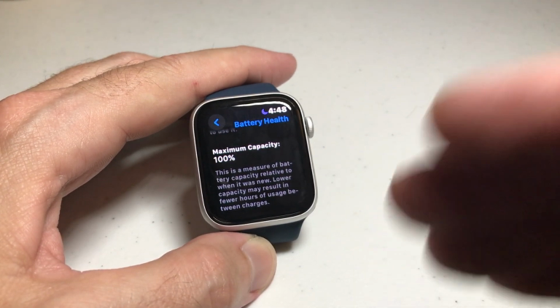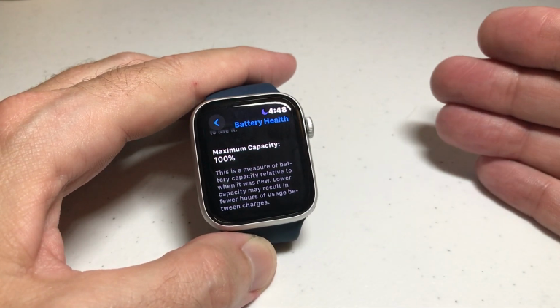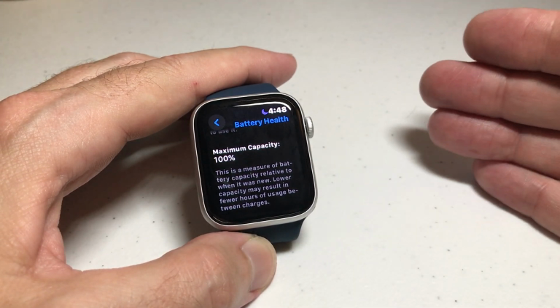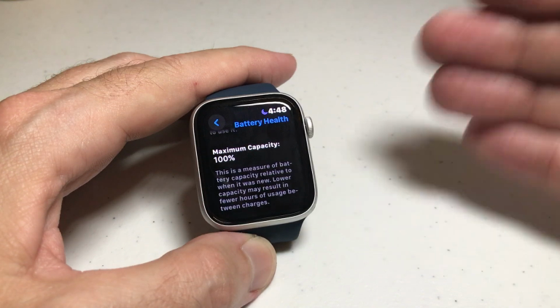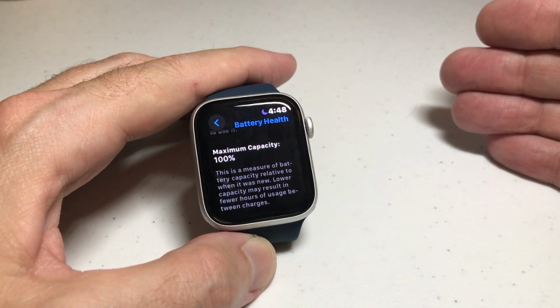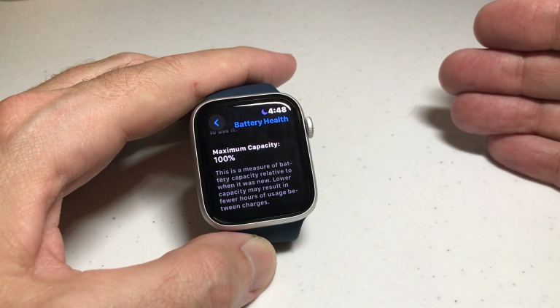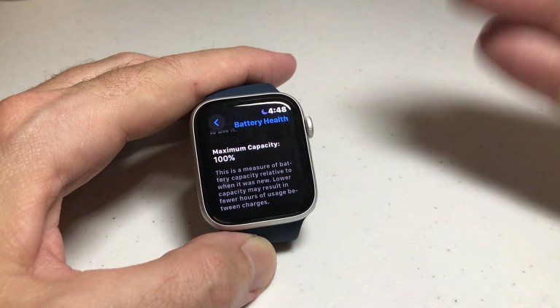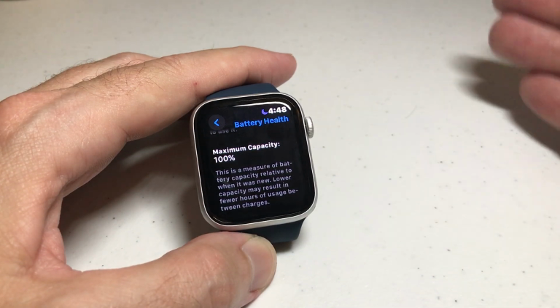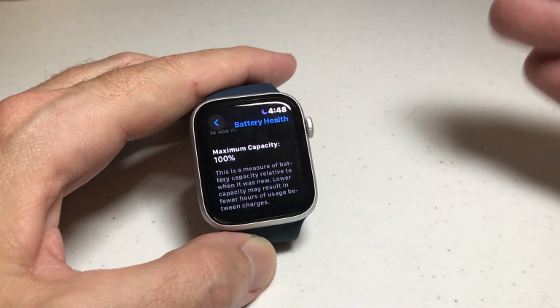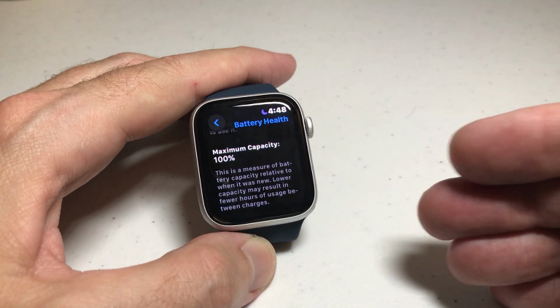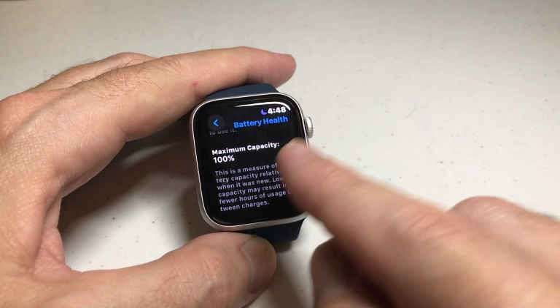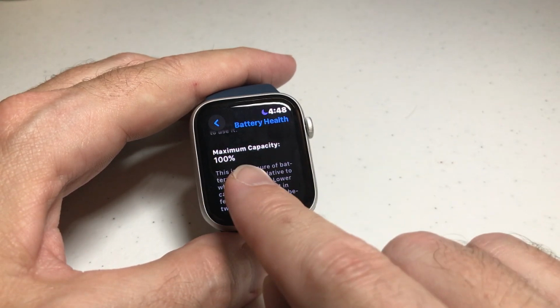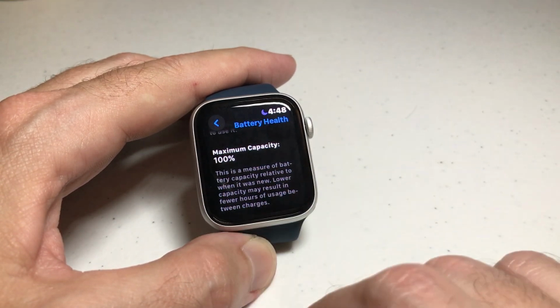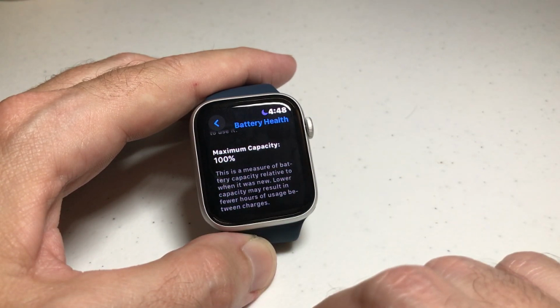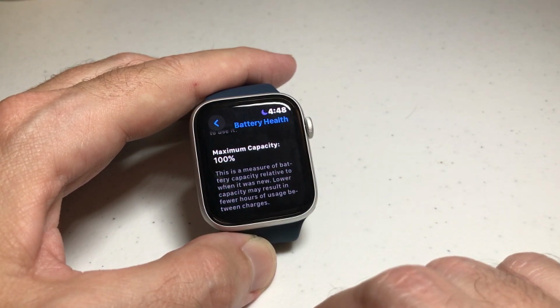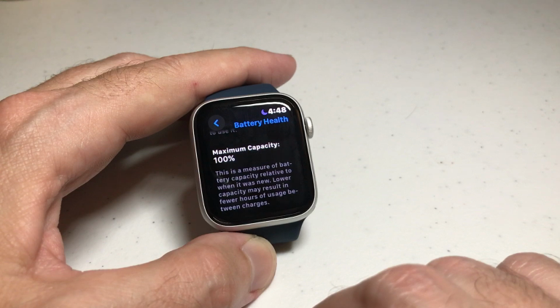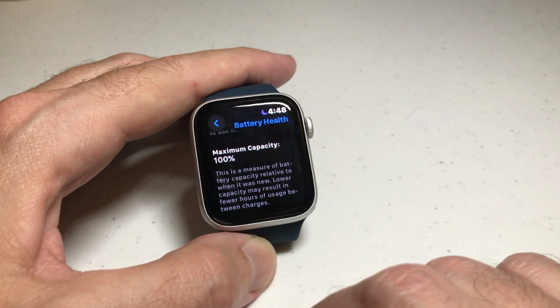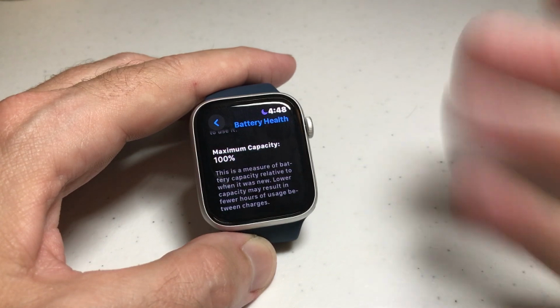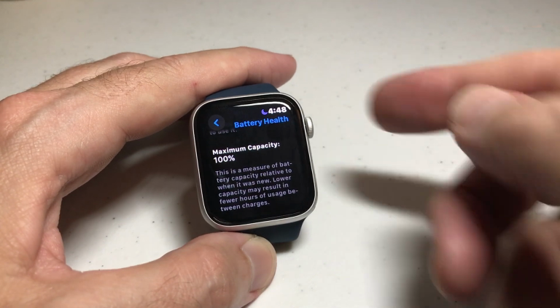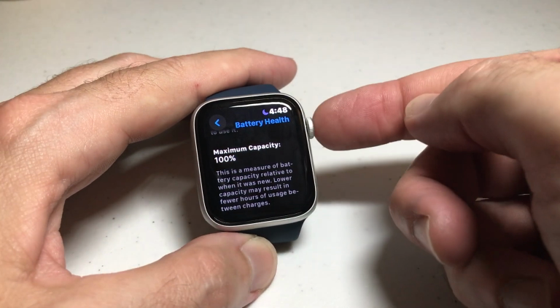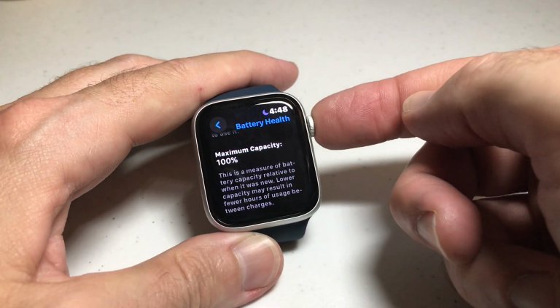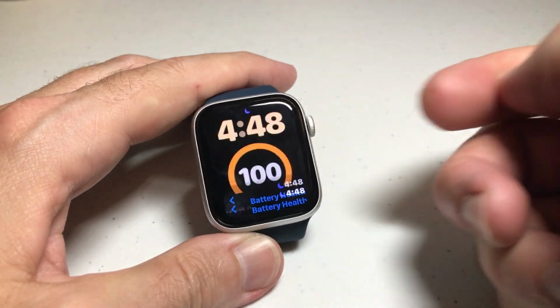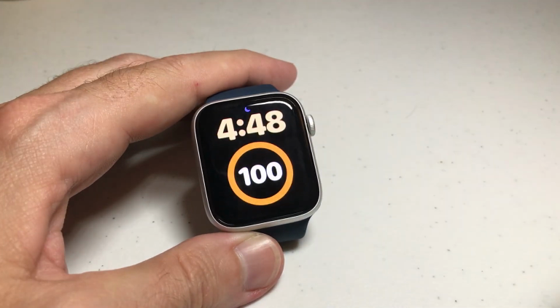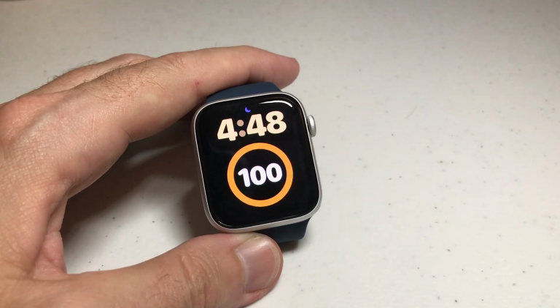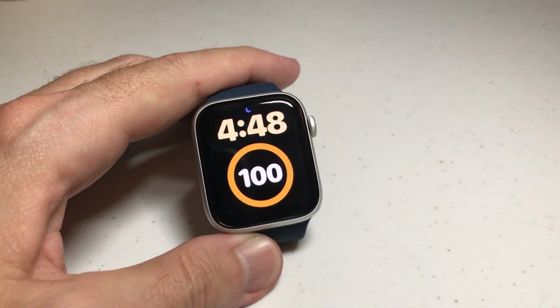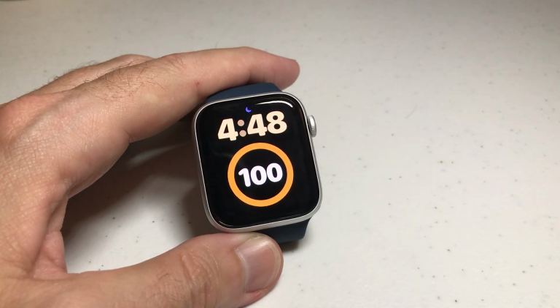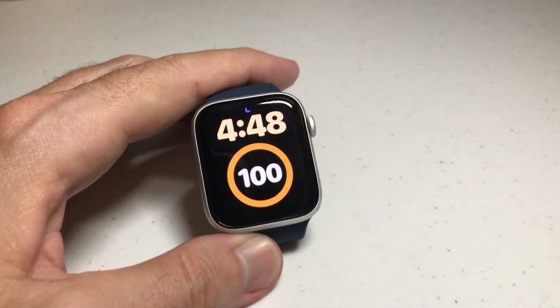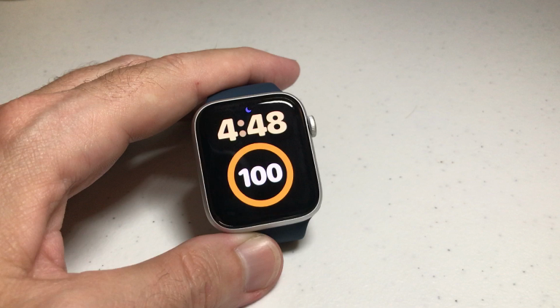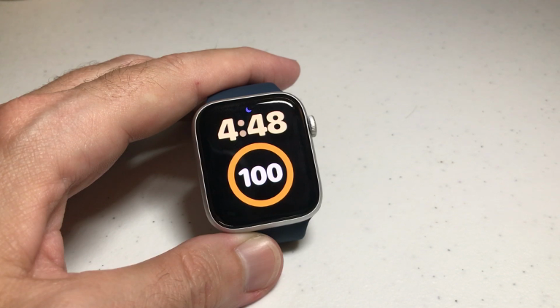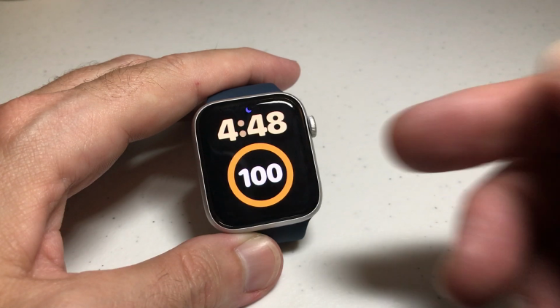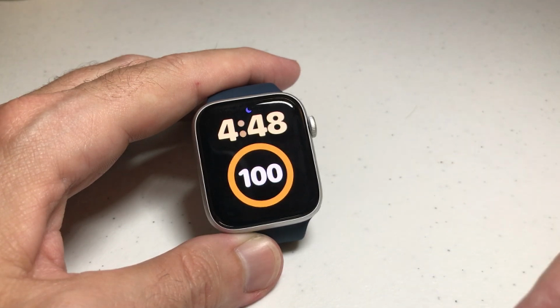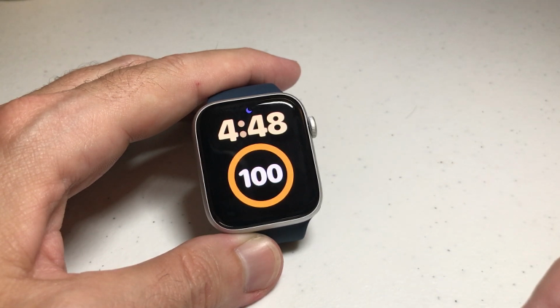A lot of people complain because their battery doesn't keep a charge, or they fully charge it and it's going dead quick. This is what you want to check — make sure there's no issues with your battery. As always, once you're done, you press the crown. It'll take you back to your main watch face. And that's how you check the battery health on your Apple Watch SE.